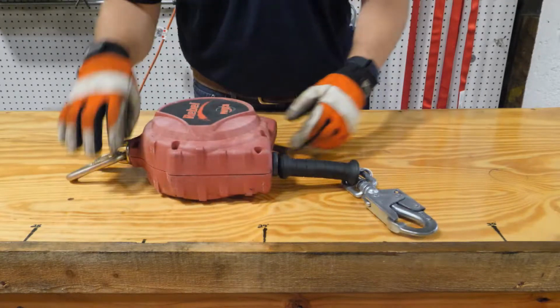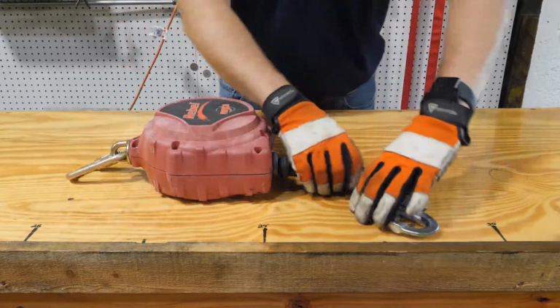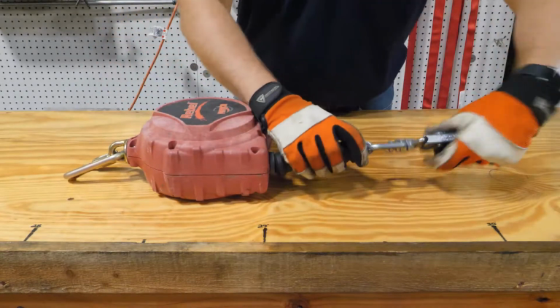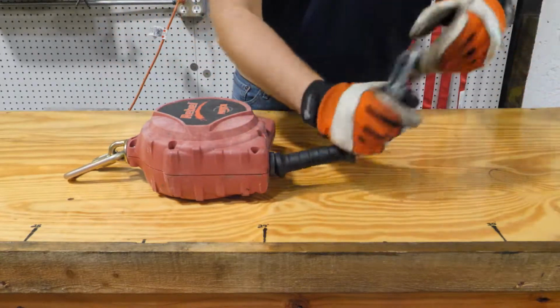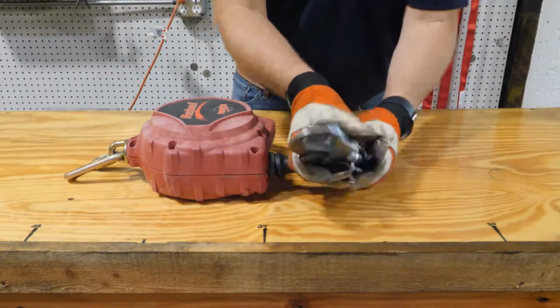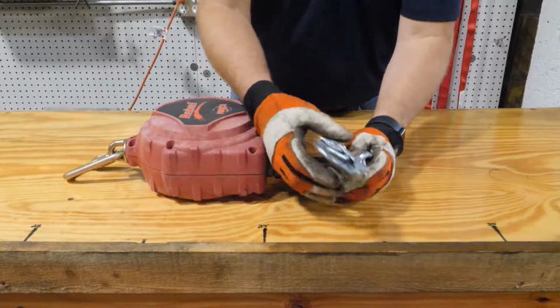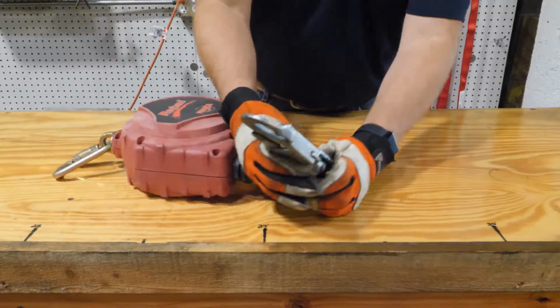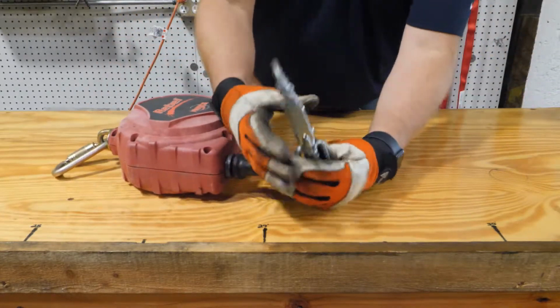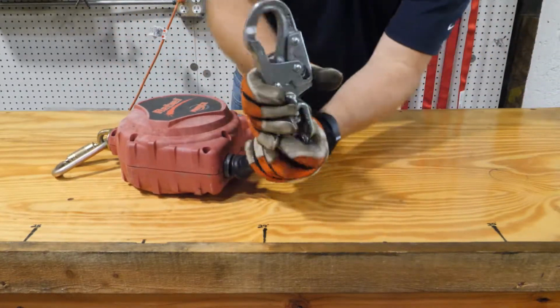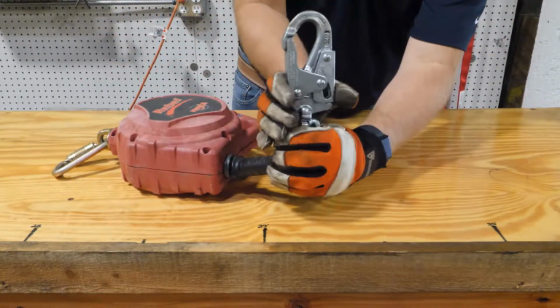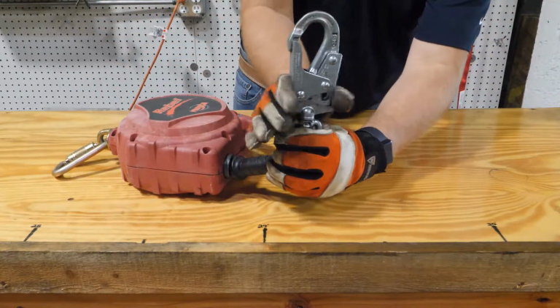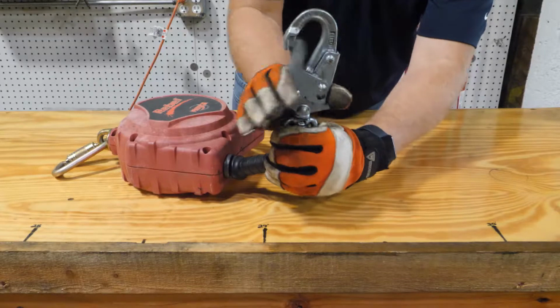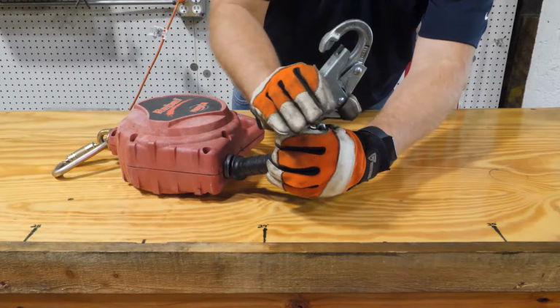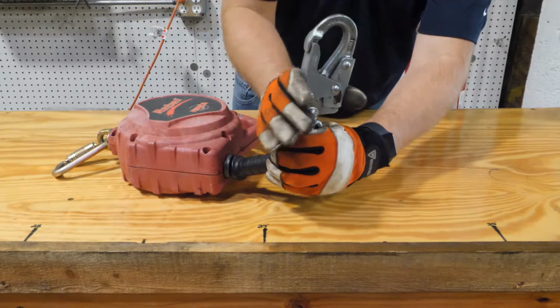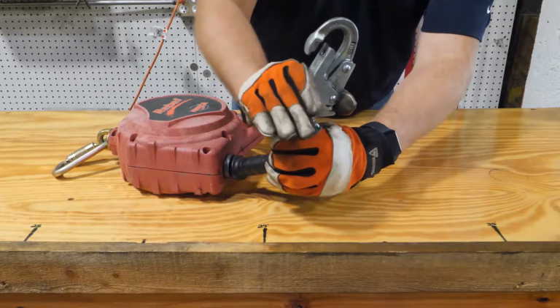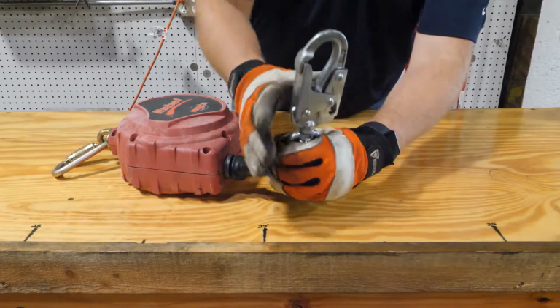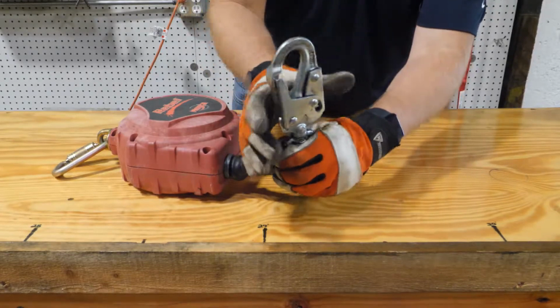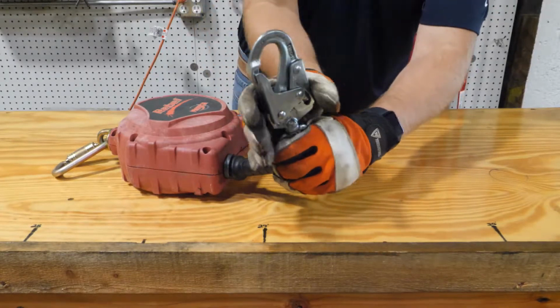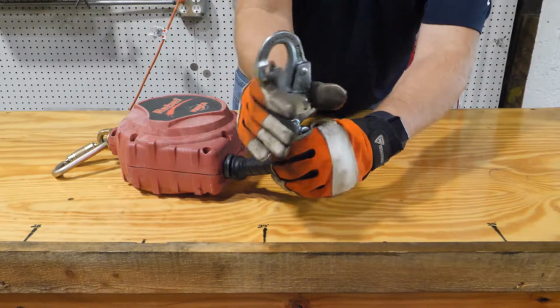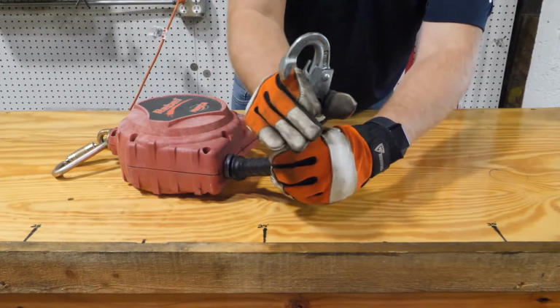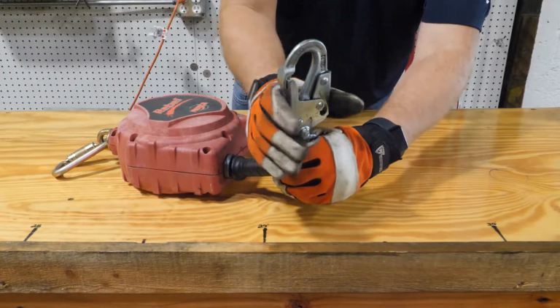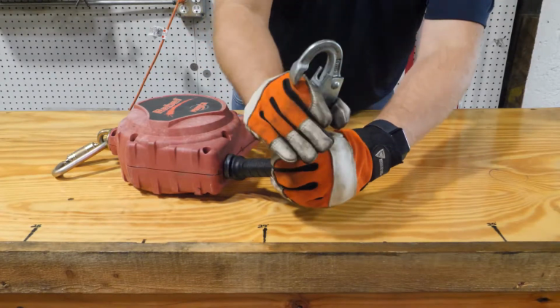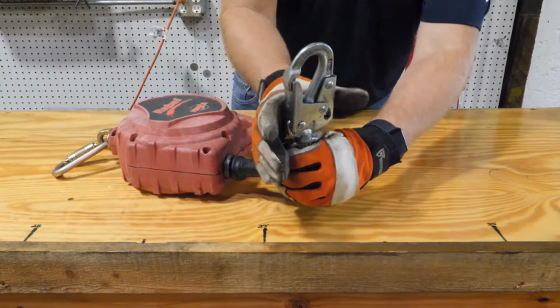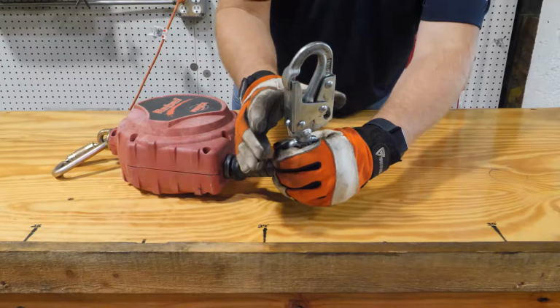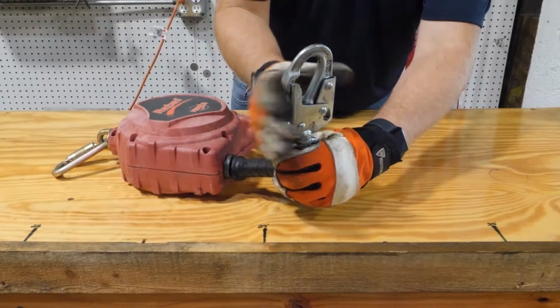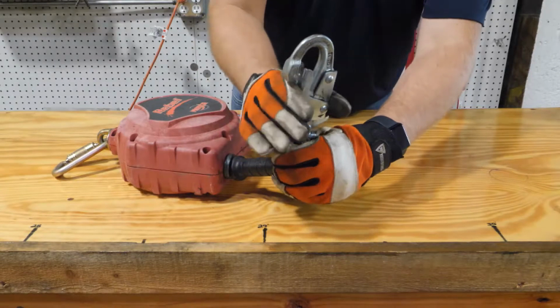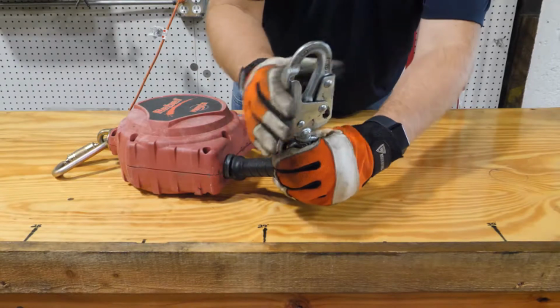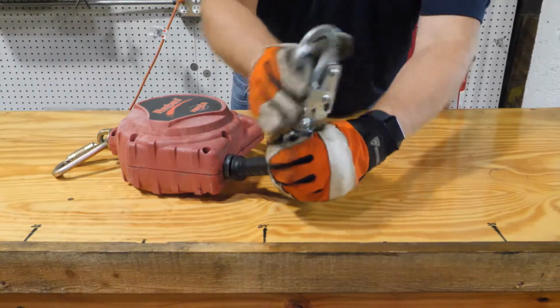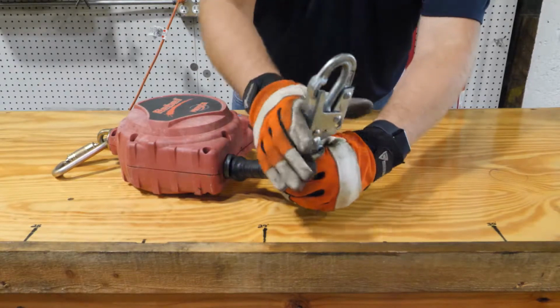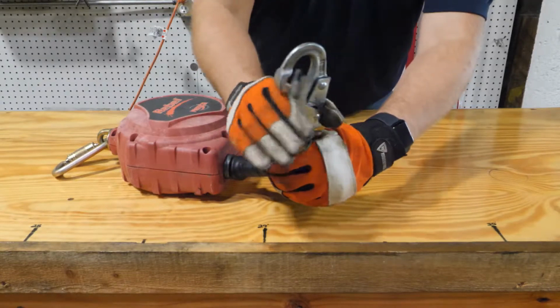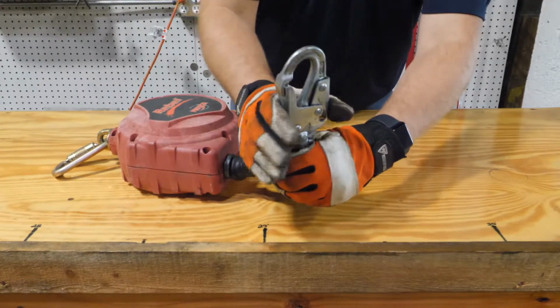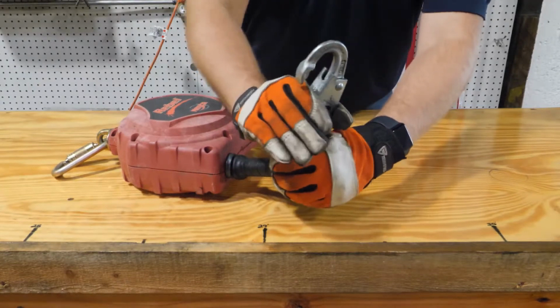Now check your snap hook. Start by checking the self-locking gate. Once you depress the palm side of the snap hook, the gate should open freely and lock back into place. If either of these mechanisms are damaged or not functioning, the SRL needs to be taken out of service.